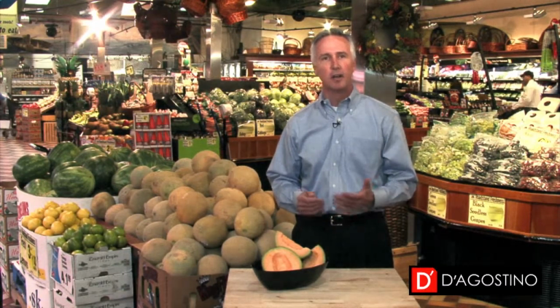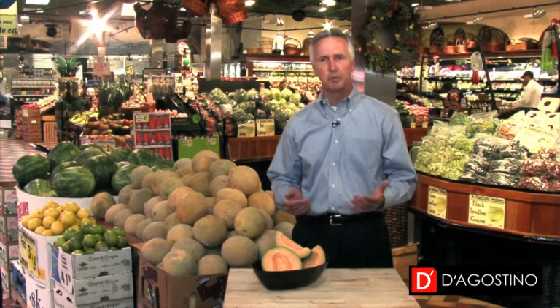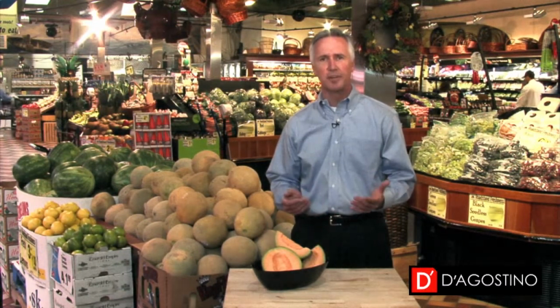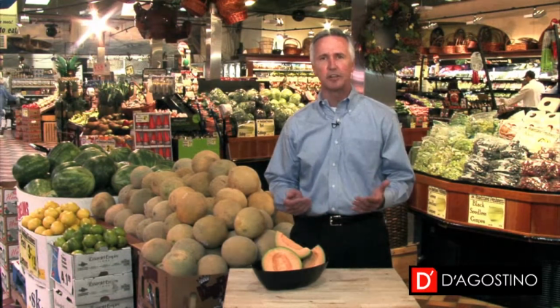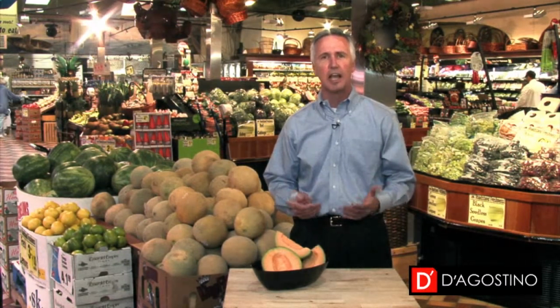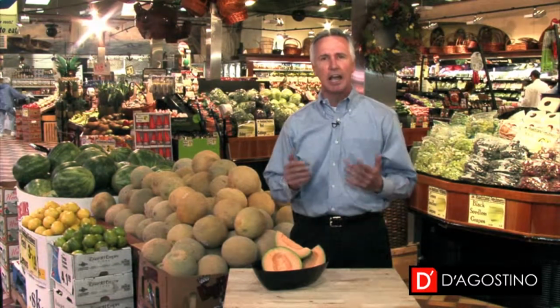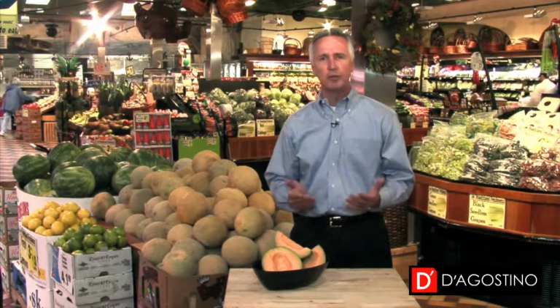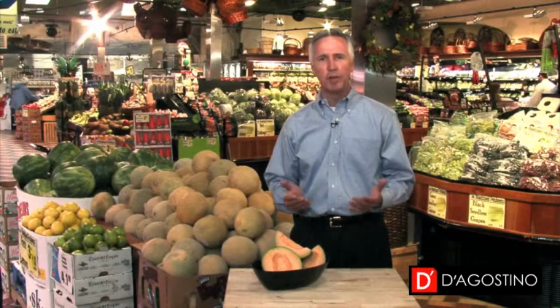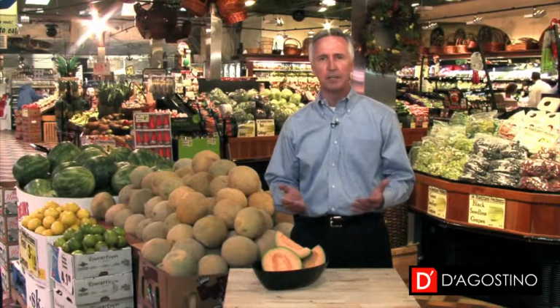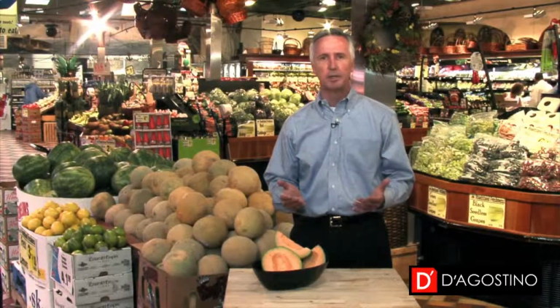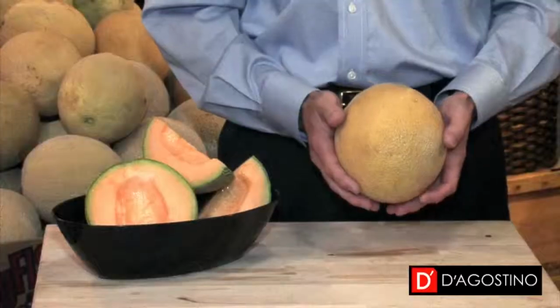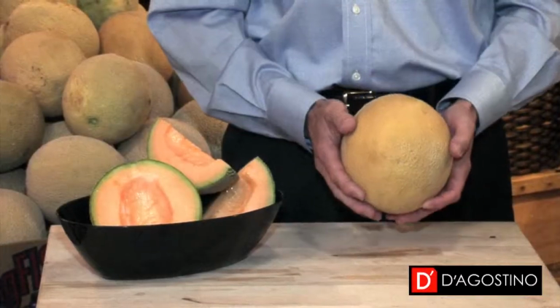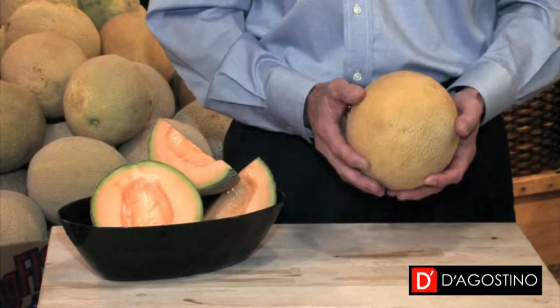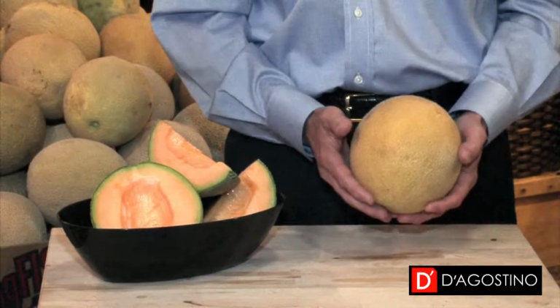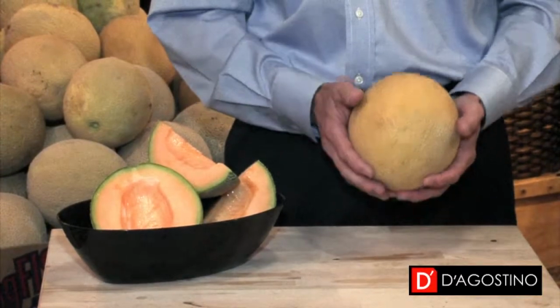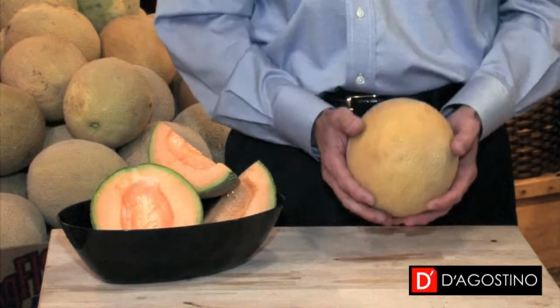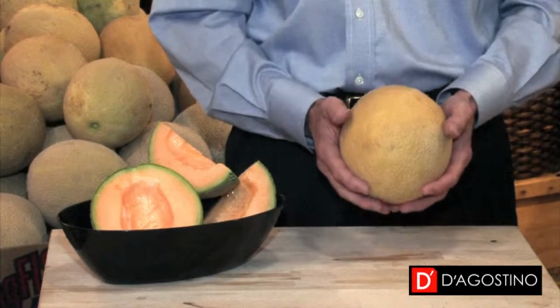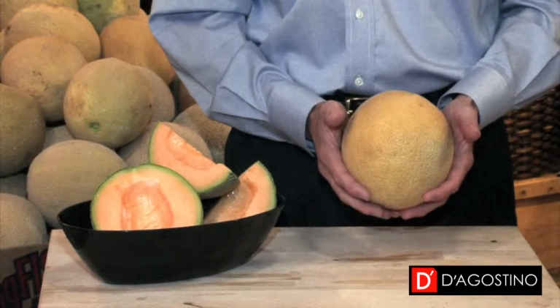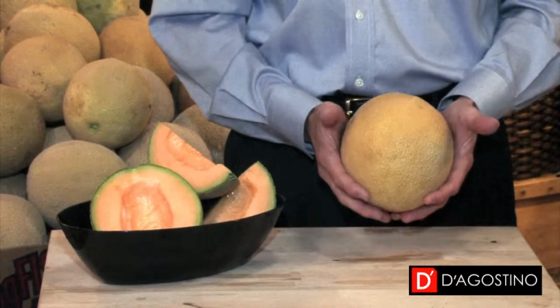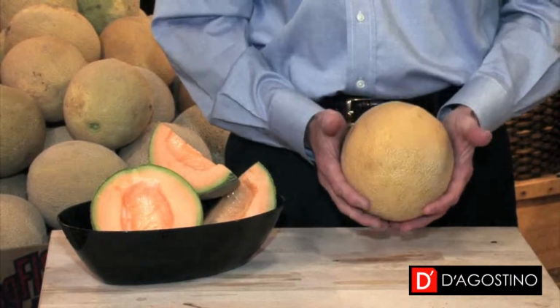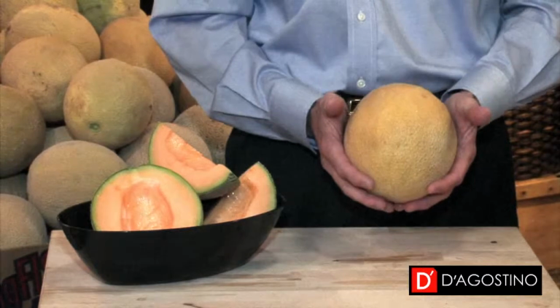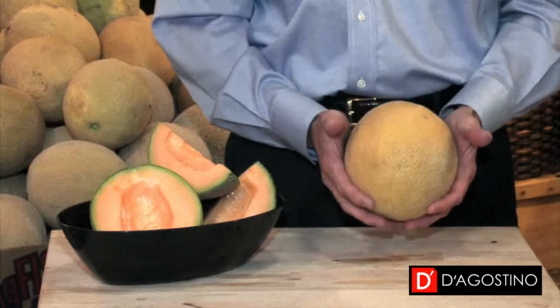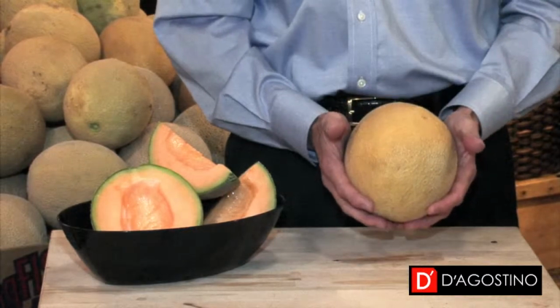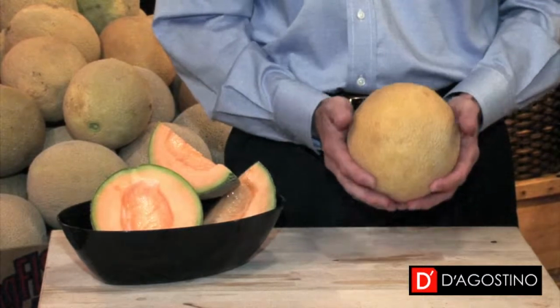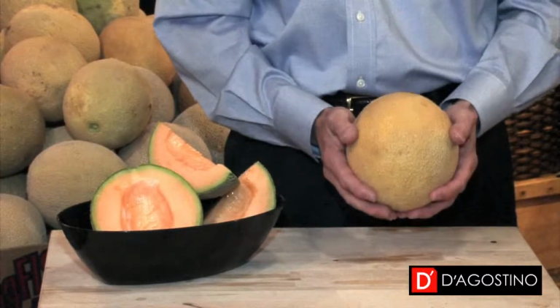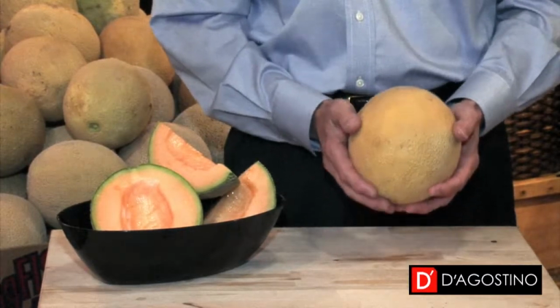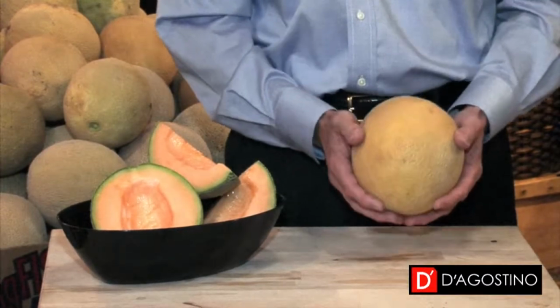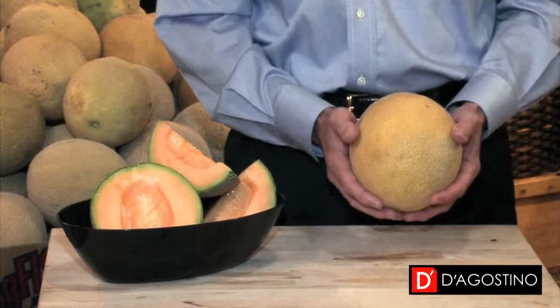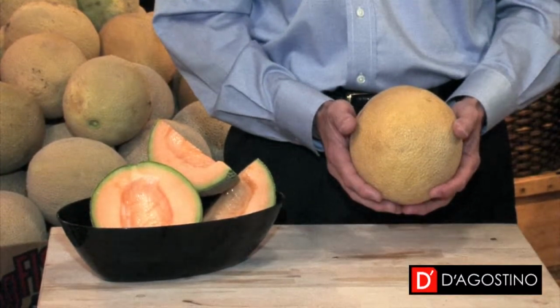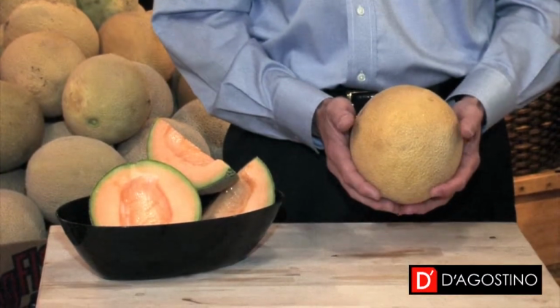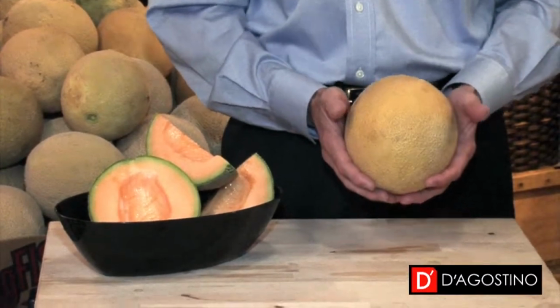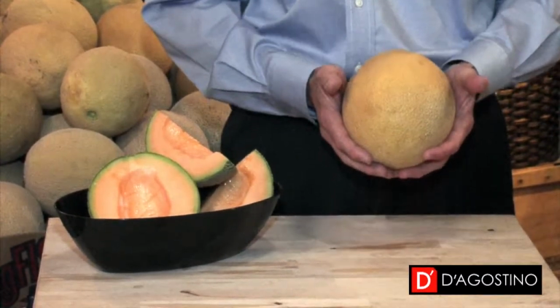Our customers often ask us, how do I choose a ripe cantaloupe? There are many clues that you can look for. Does it feel fuller and heavier than you would expect it to? If so, that's a good thing, because that's an indication of the cantaloupe's ripeness.